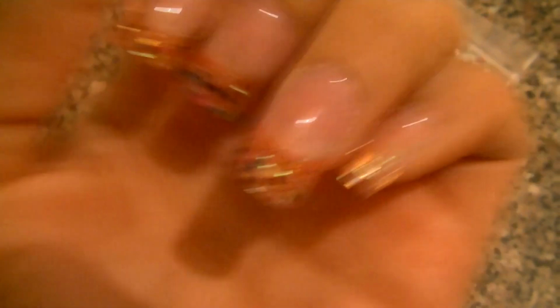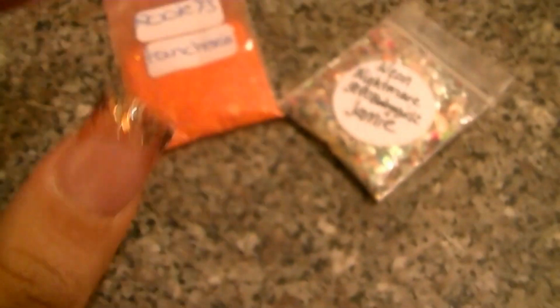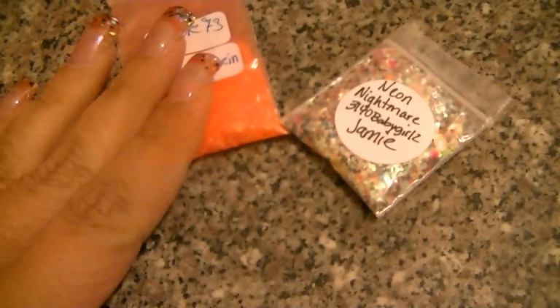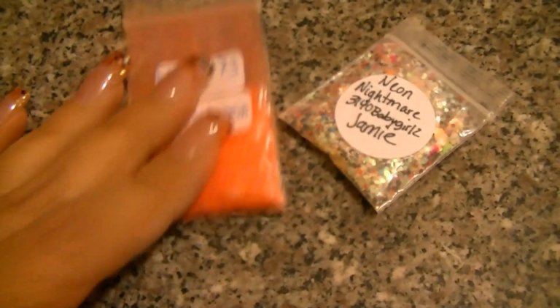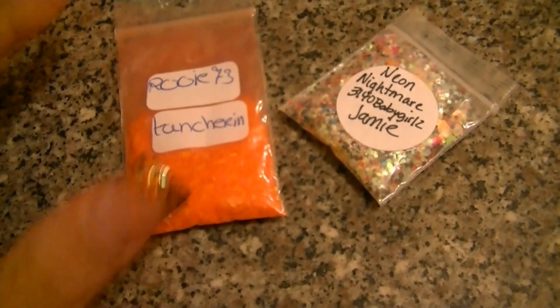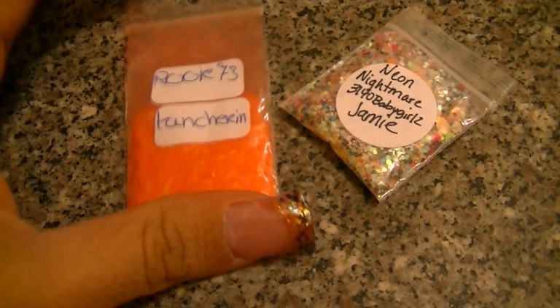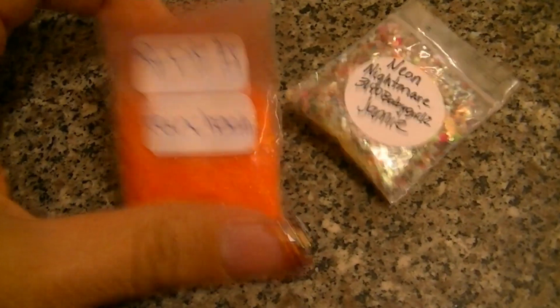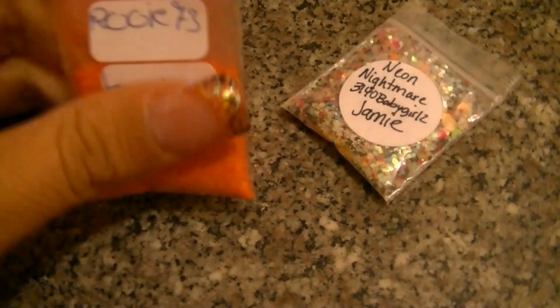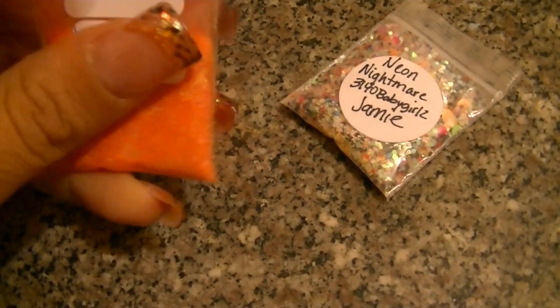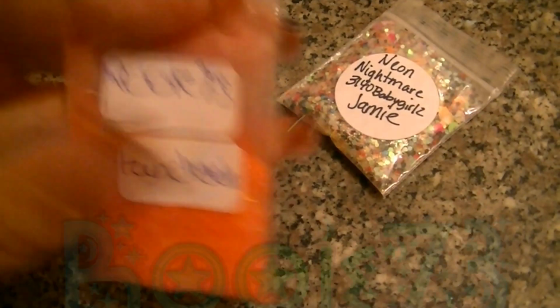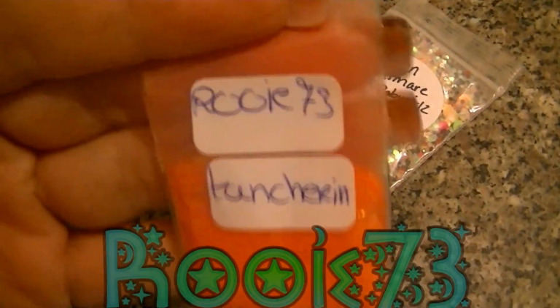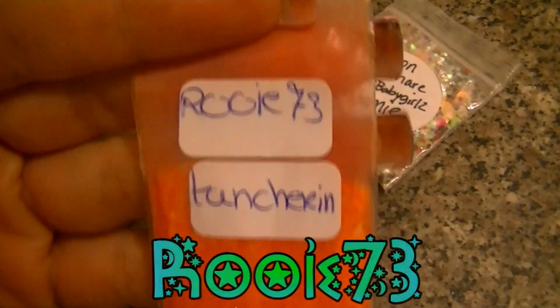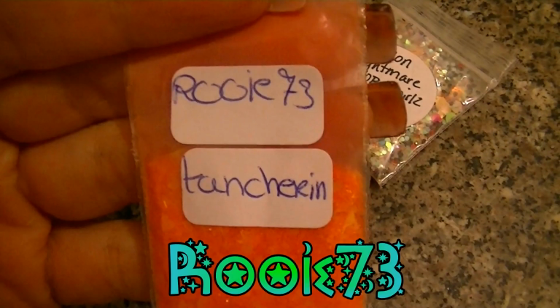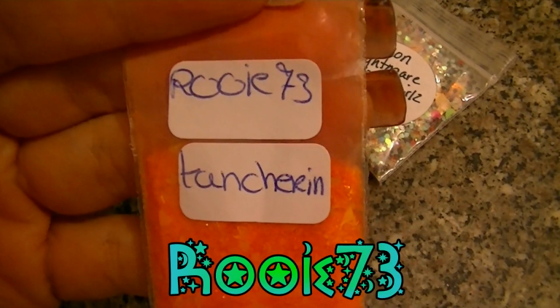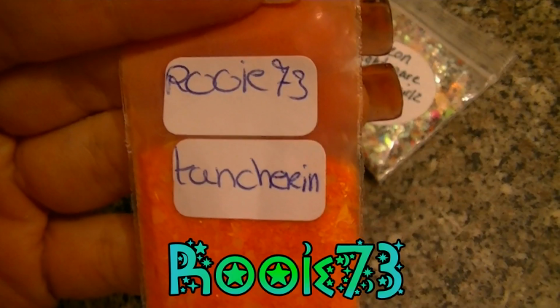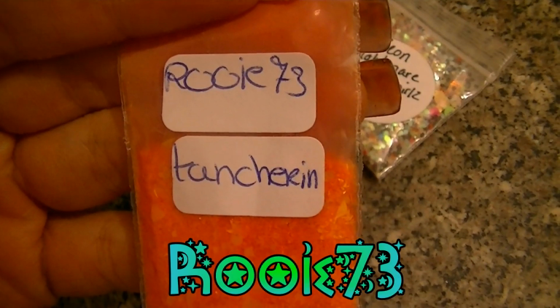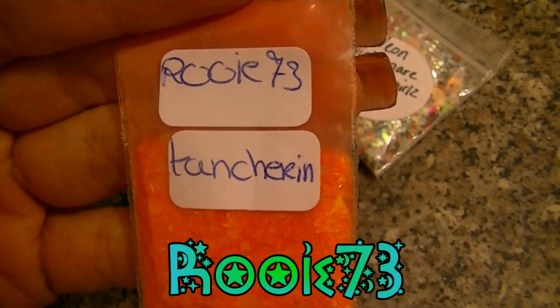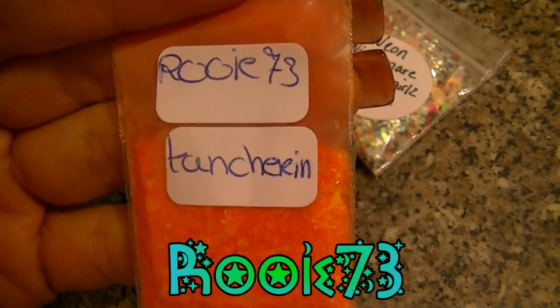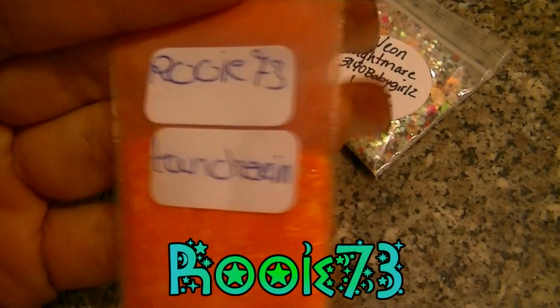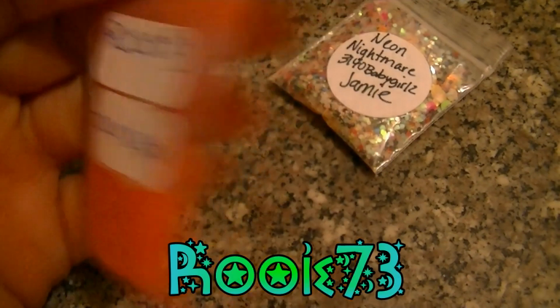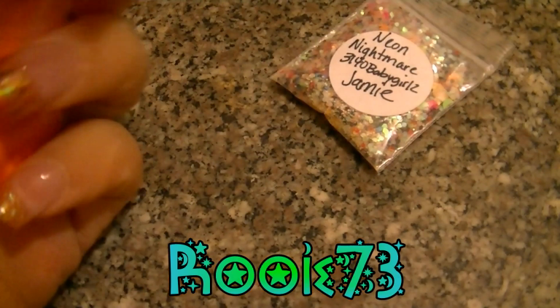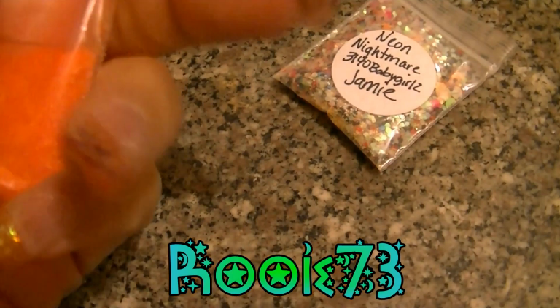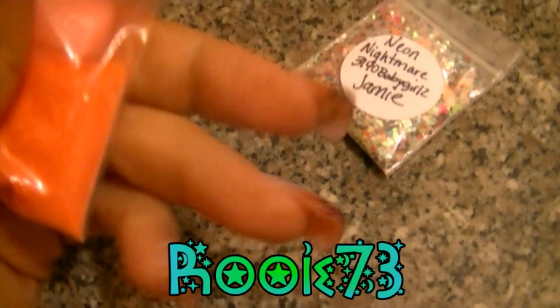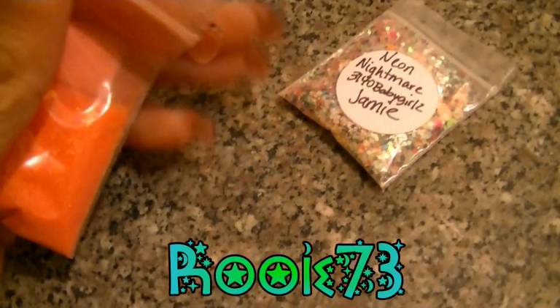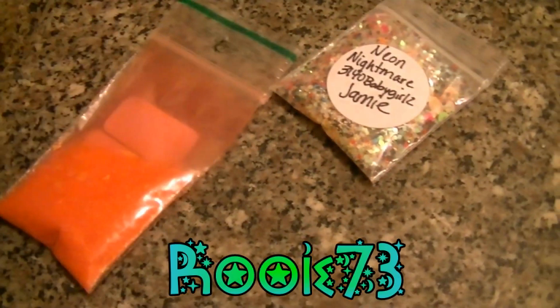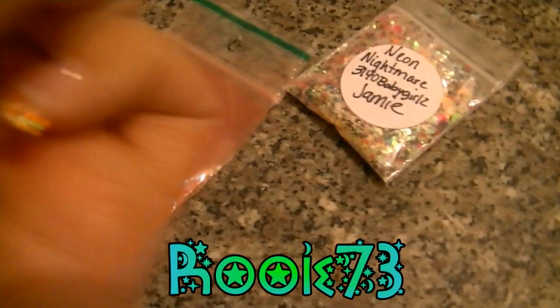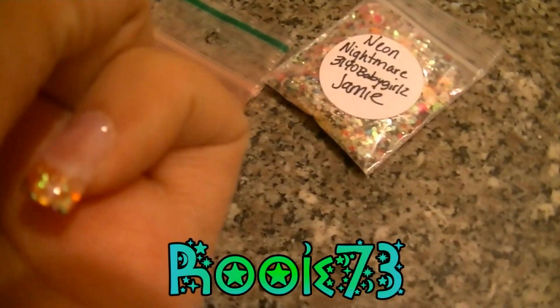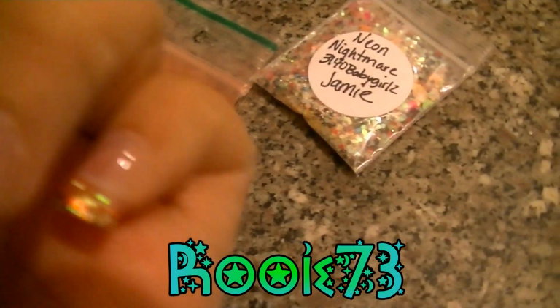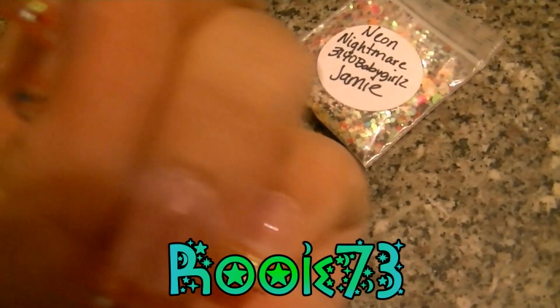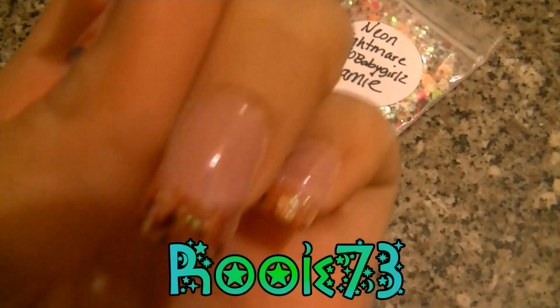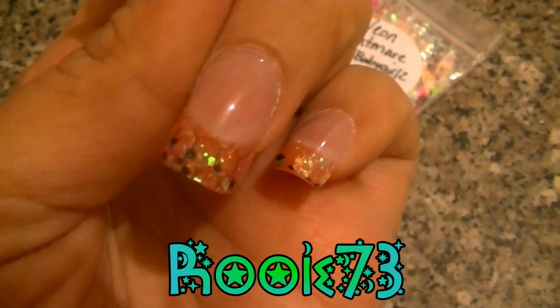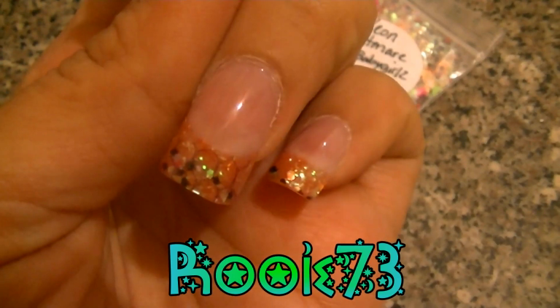I wanted to share with y'all the two mixes that I used. I used this one from Rui 73 and it's called Tangerine — it's this beautiful bright orange that you can see on my nails.